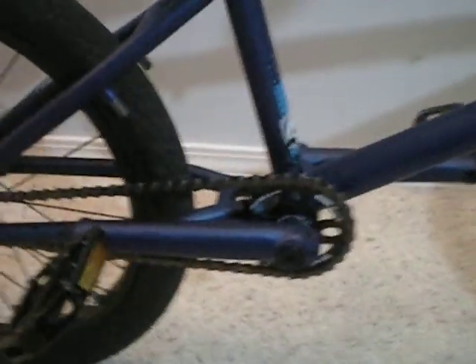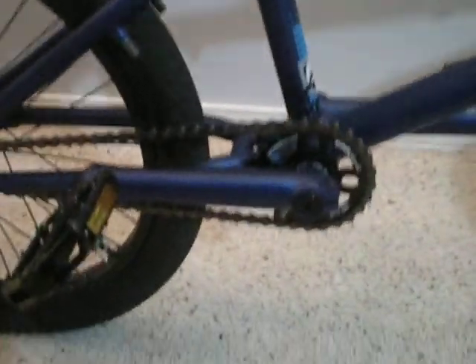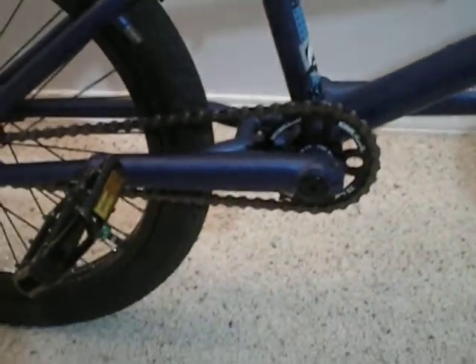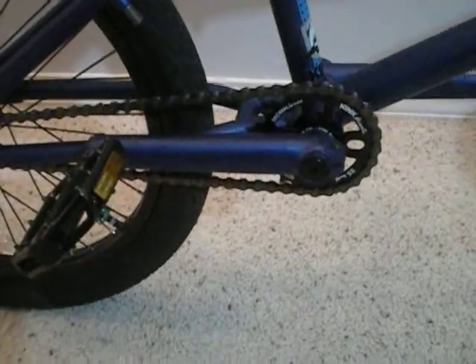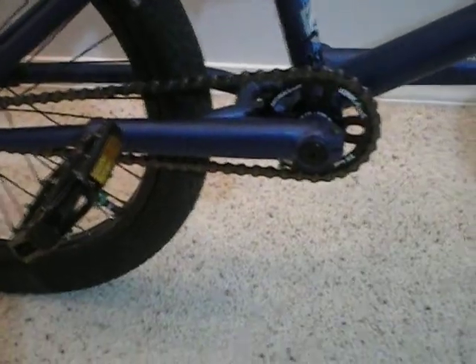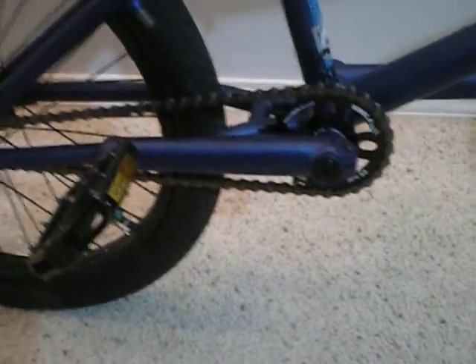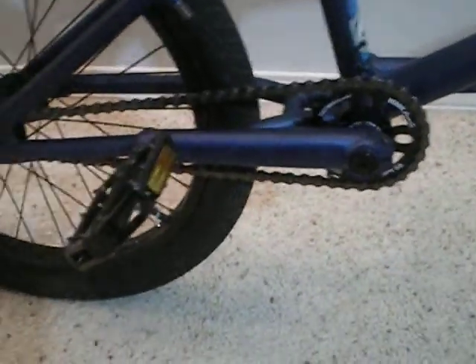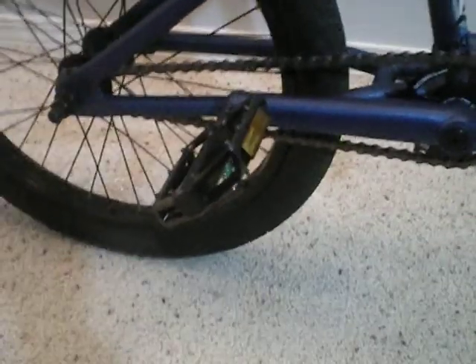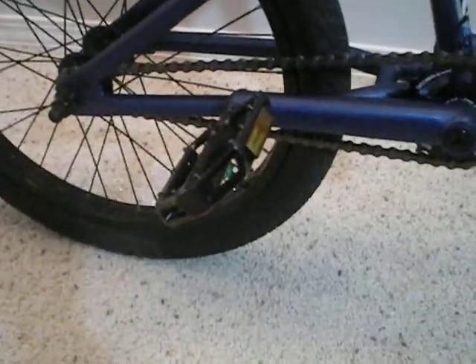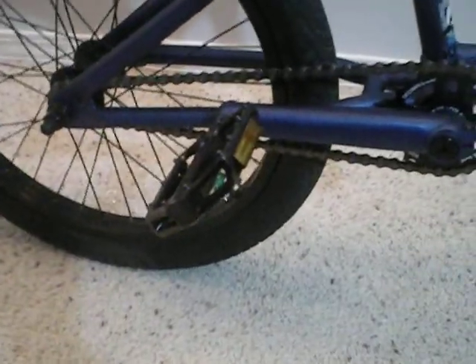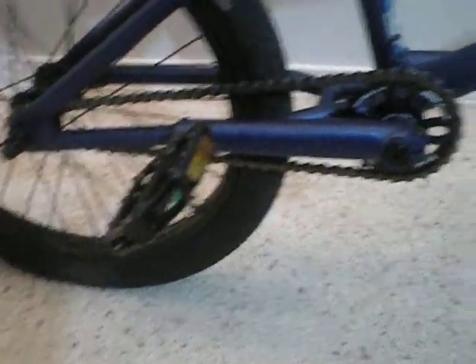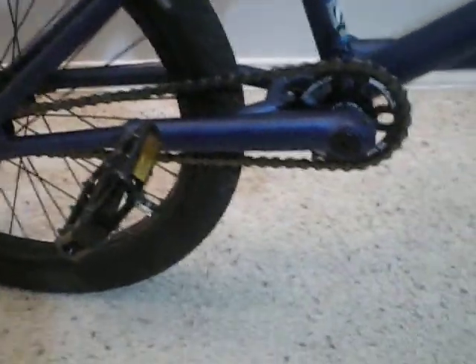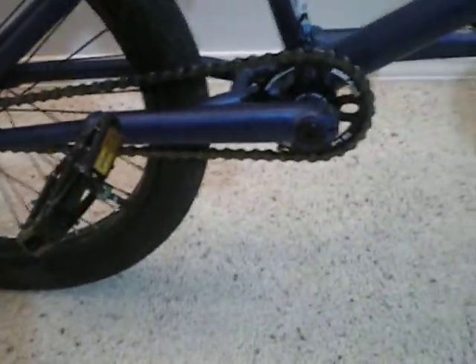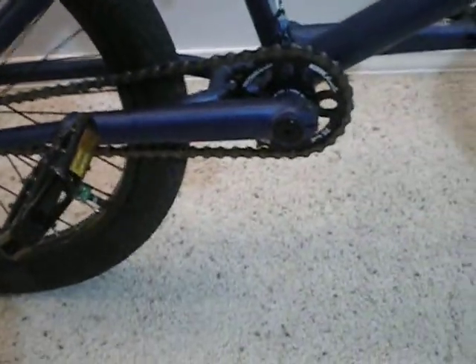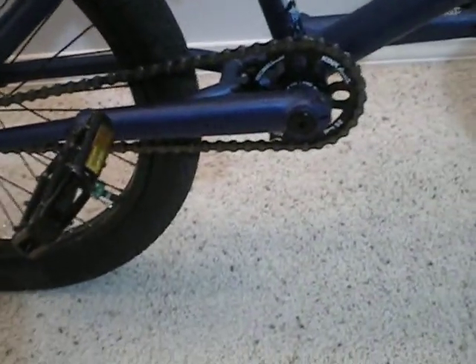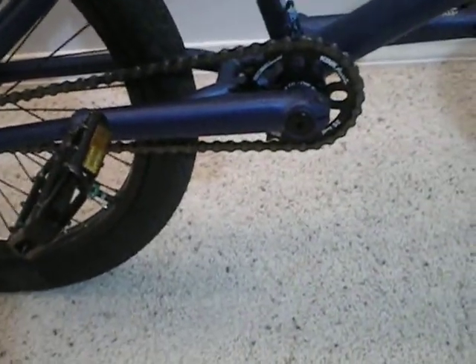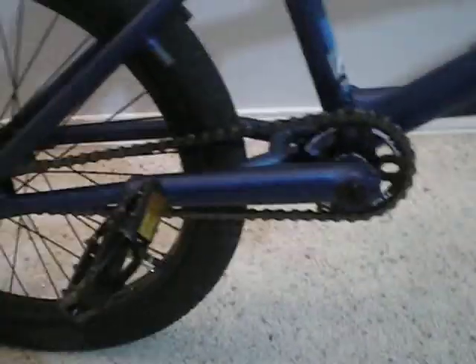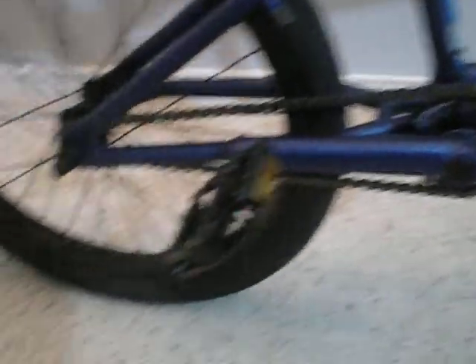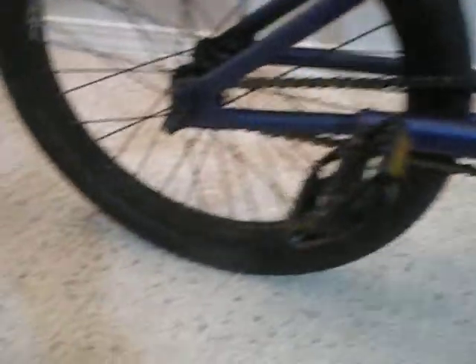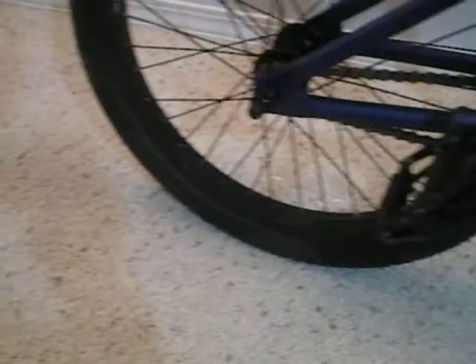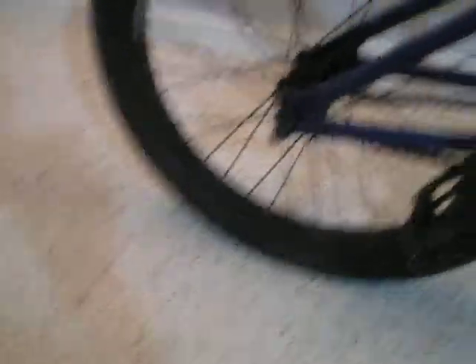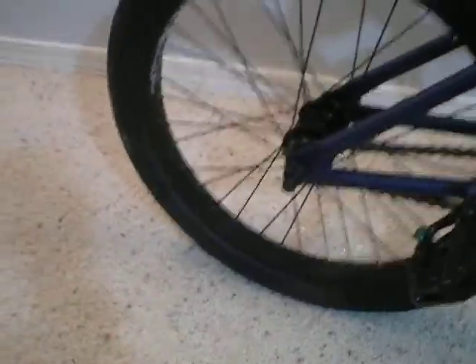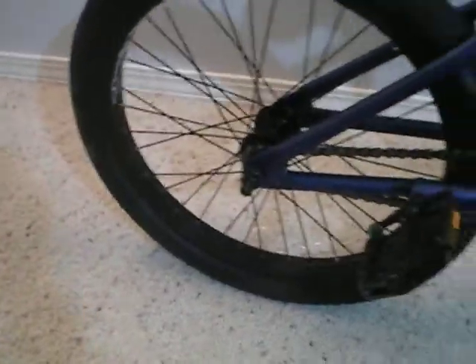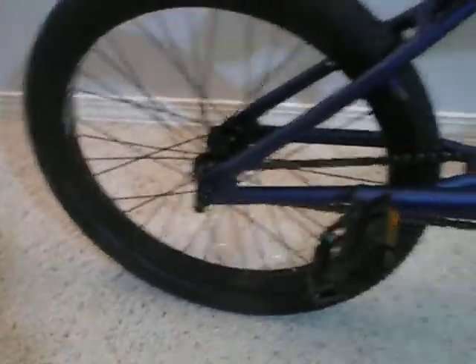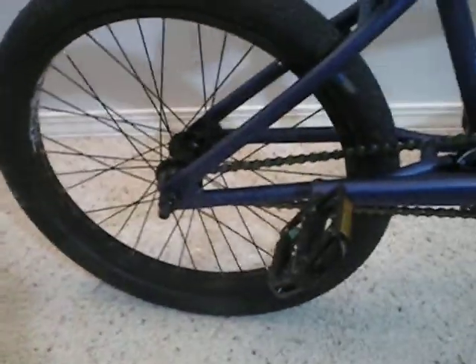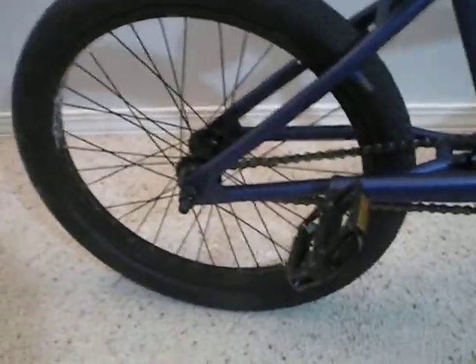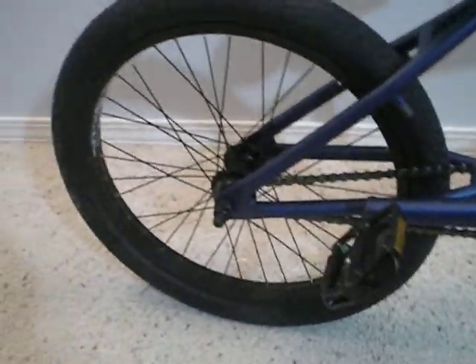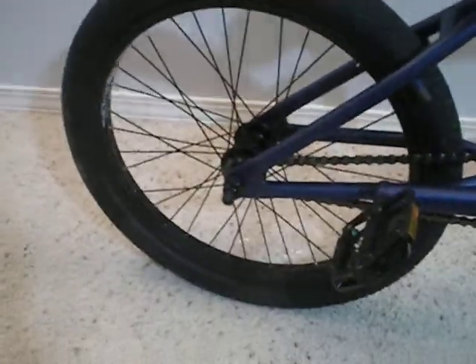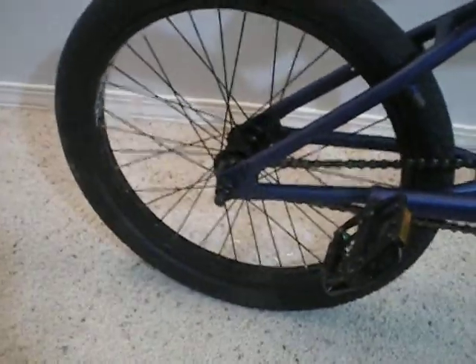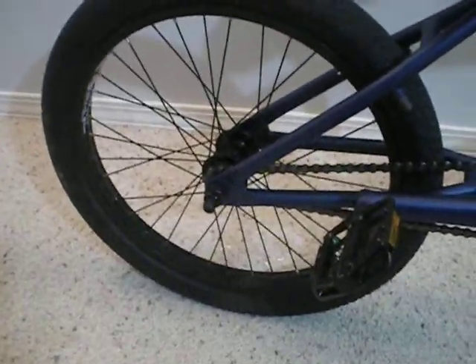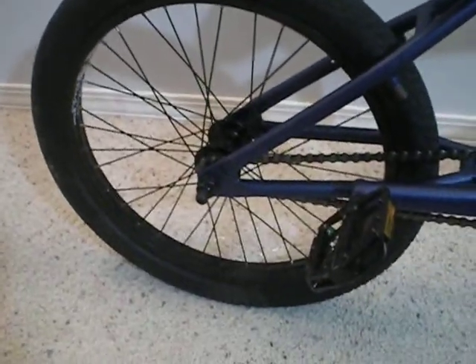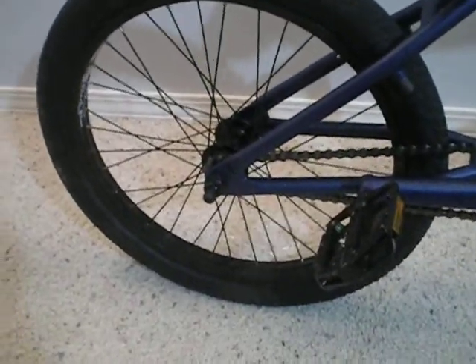Mission crank arms, Mission pedals, Mission chain wheel, and Alienation PBR rims with Mission hubs front and back.